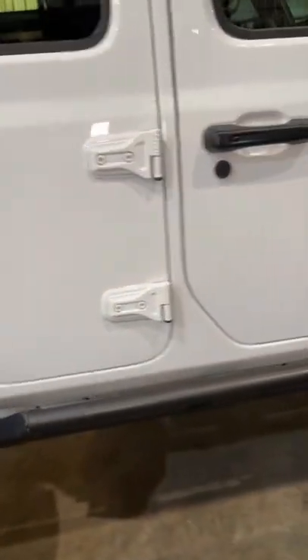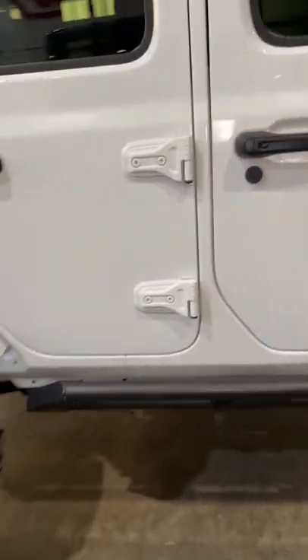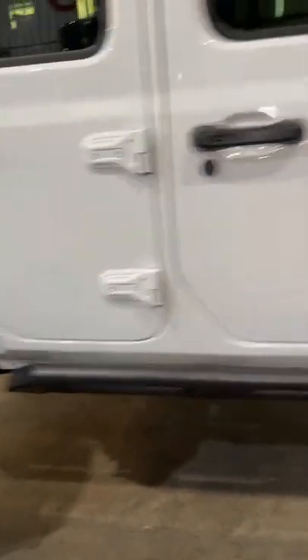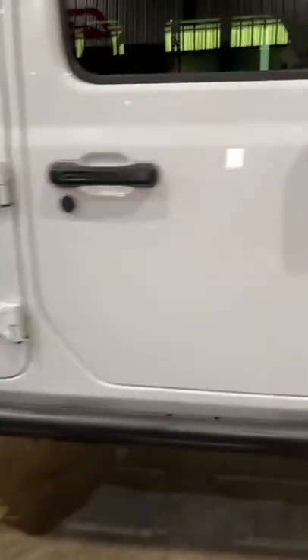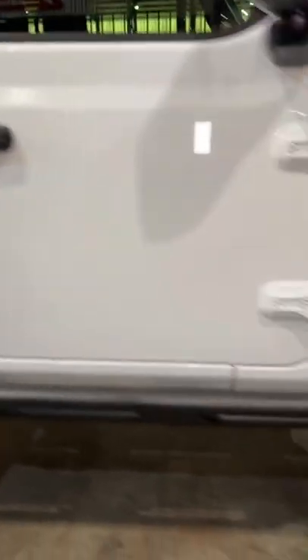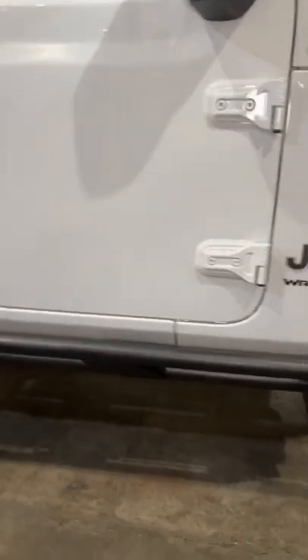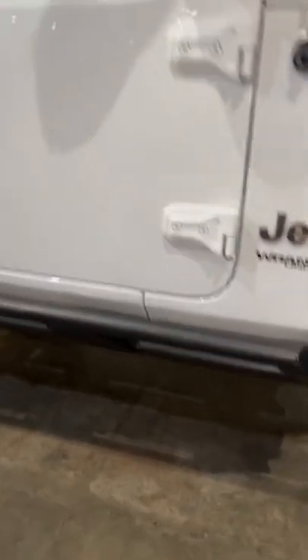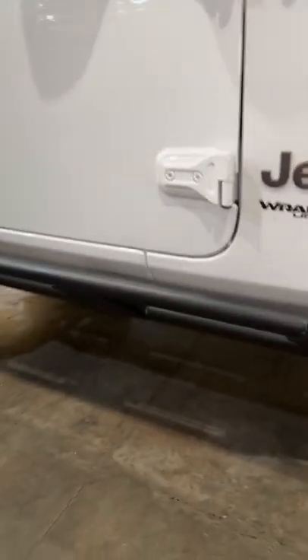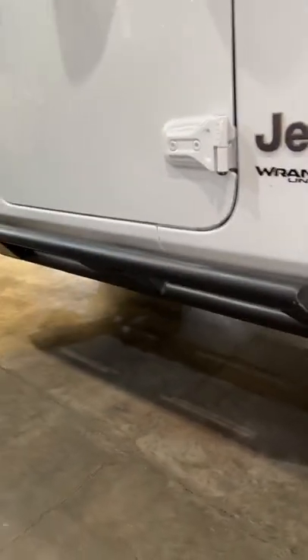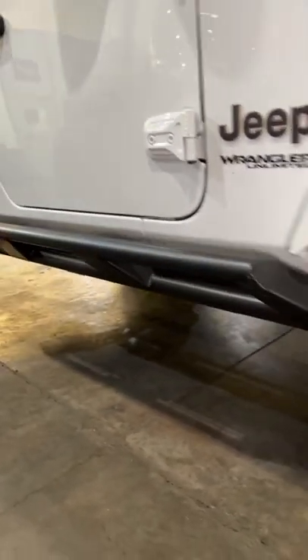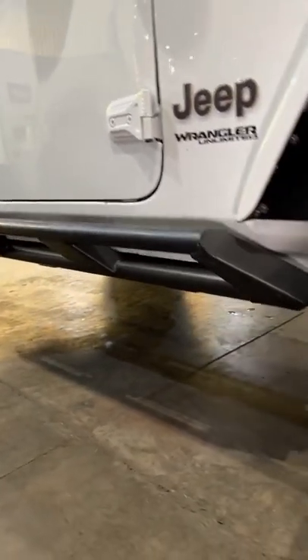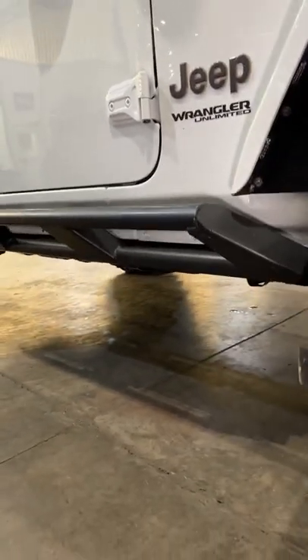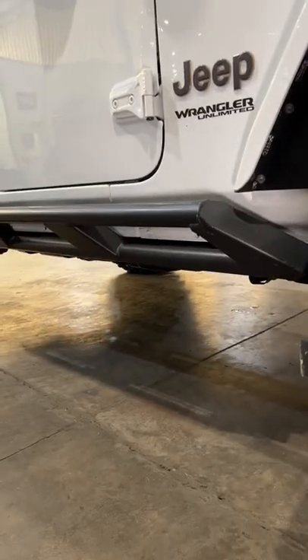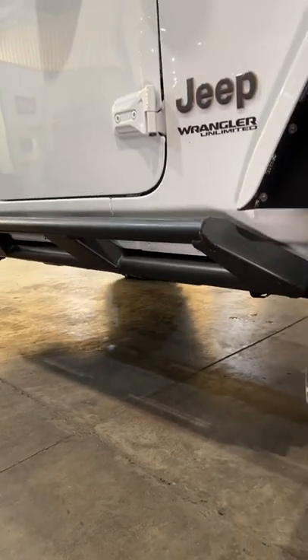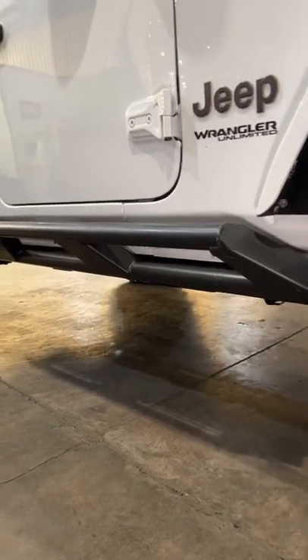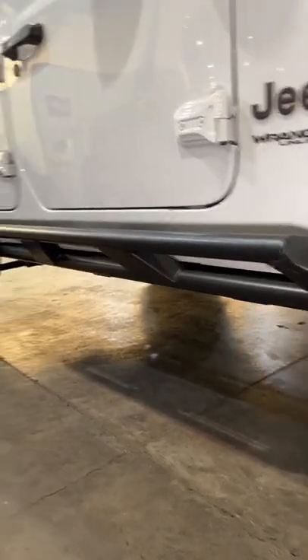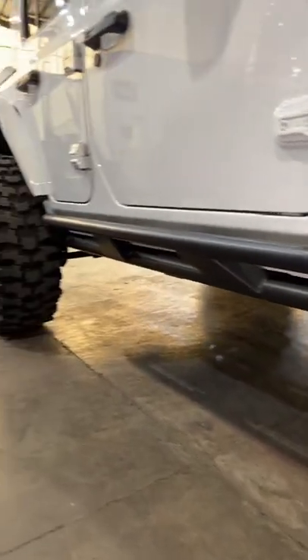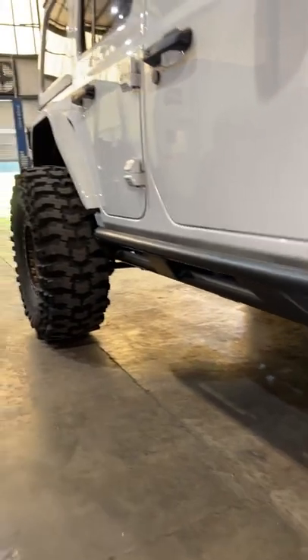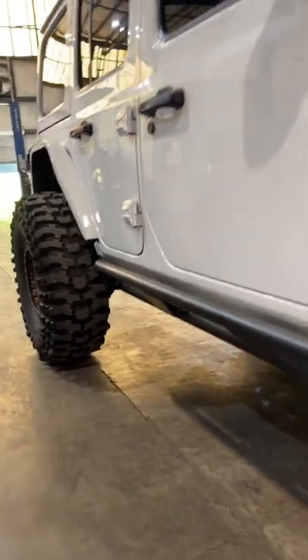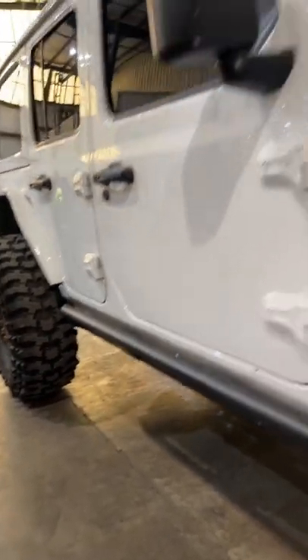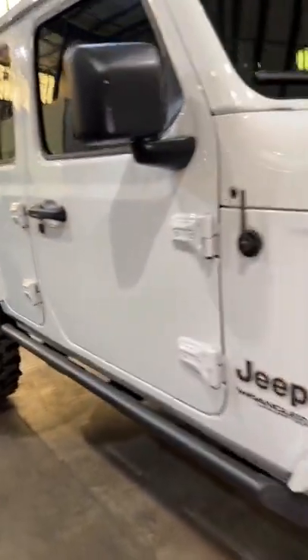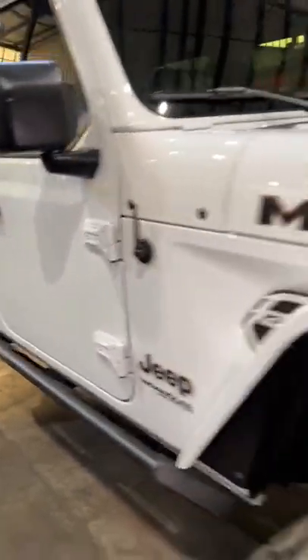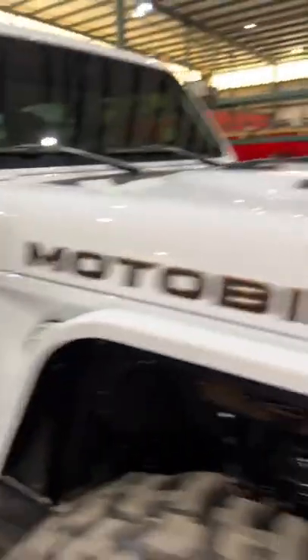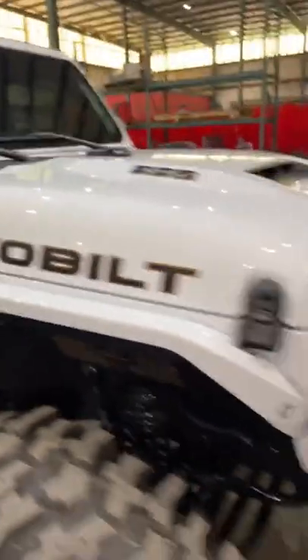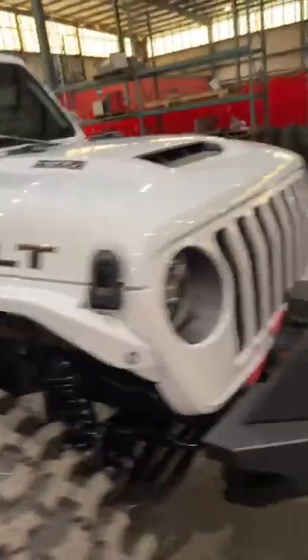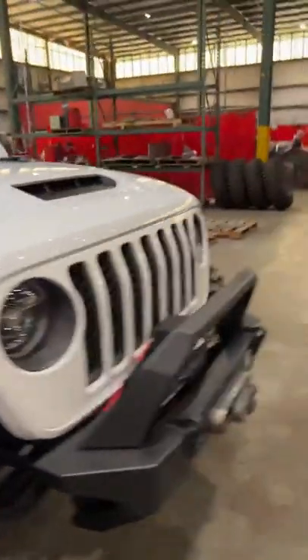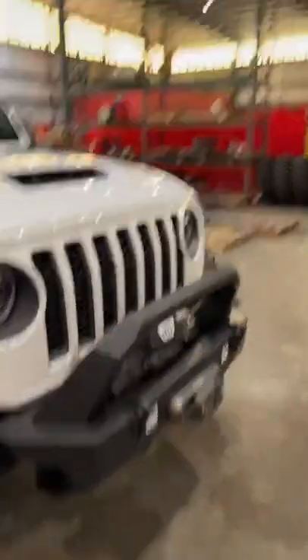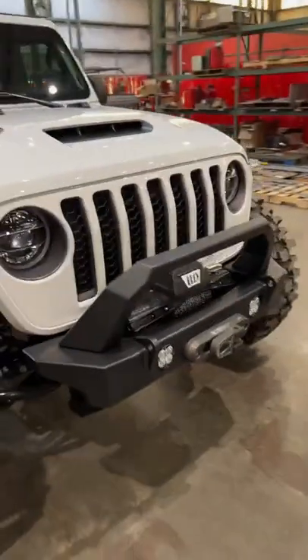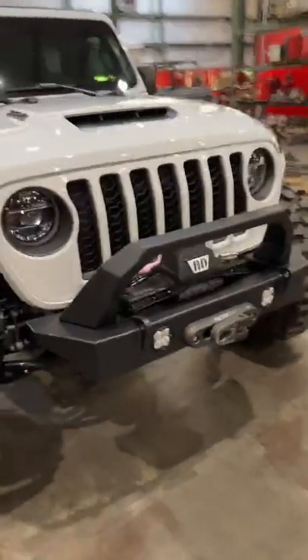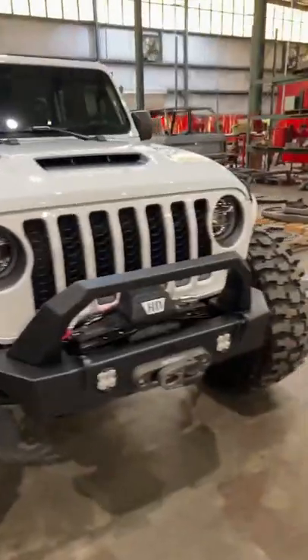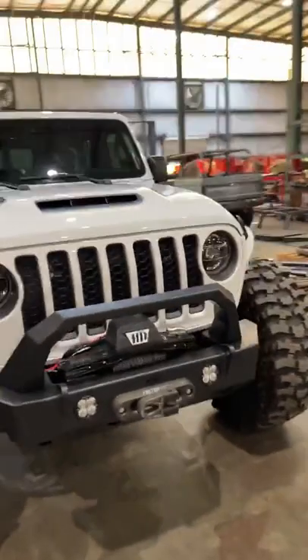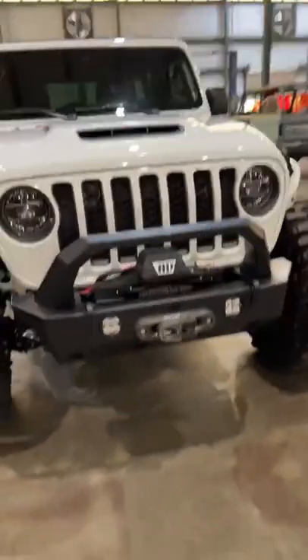Keep in mind too, we recently released the frame-mounted rockers that weld on. And here's another product that we released today.